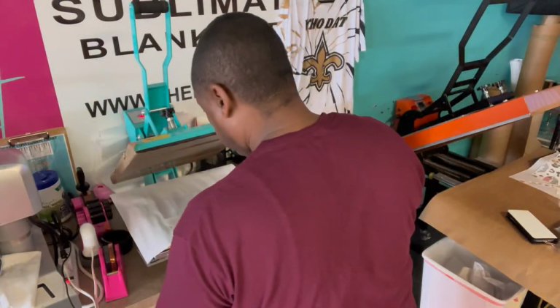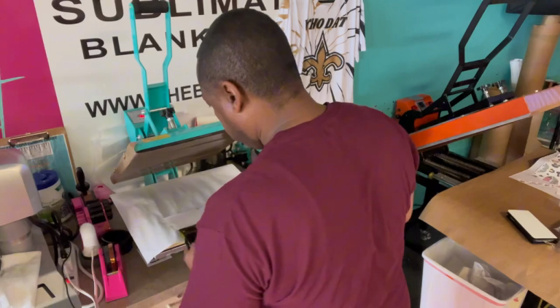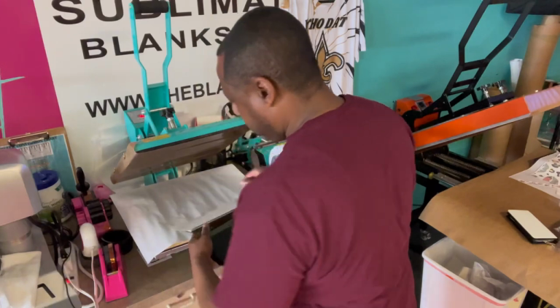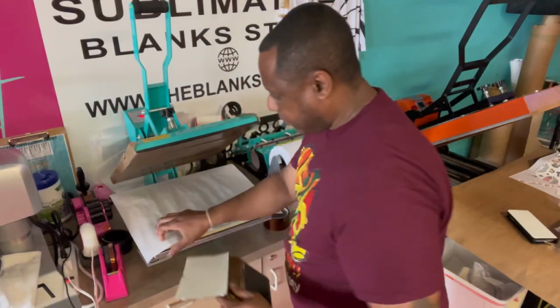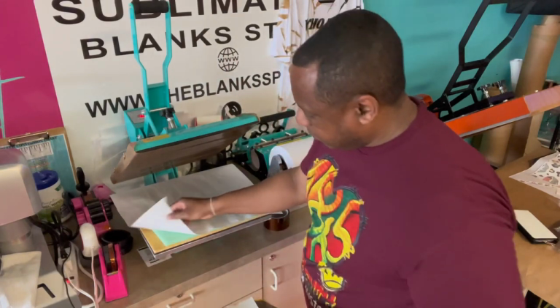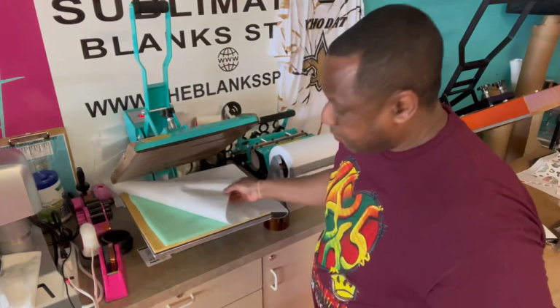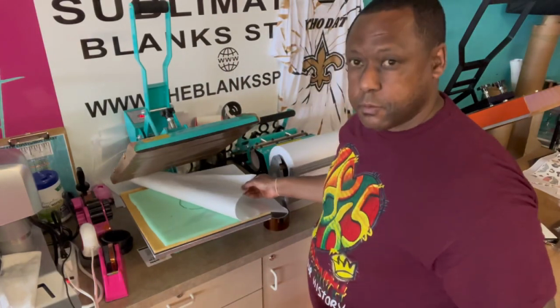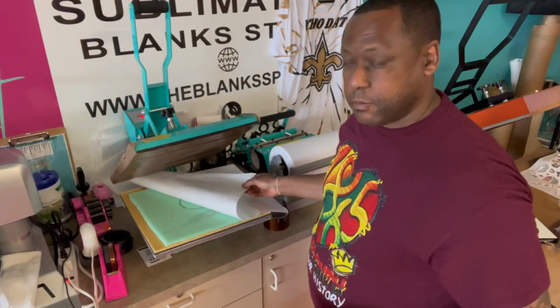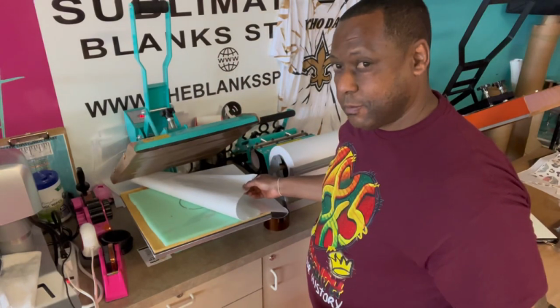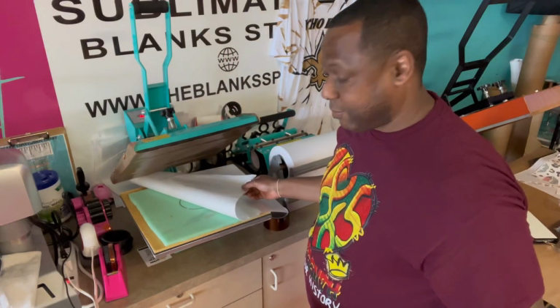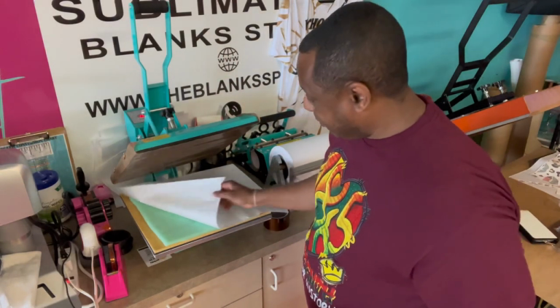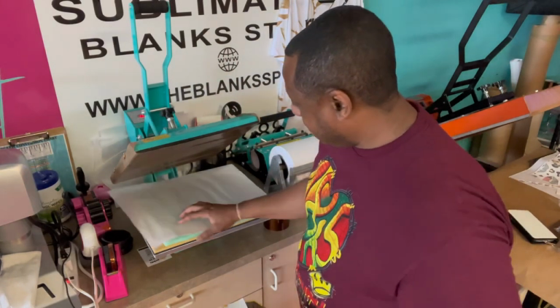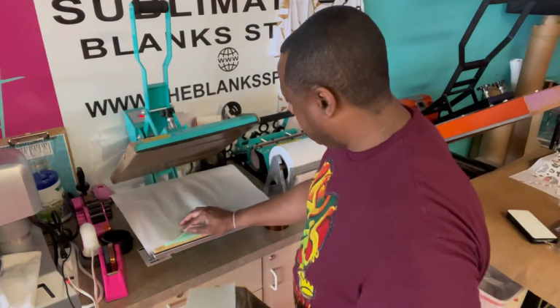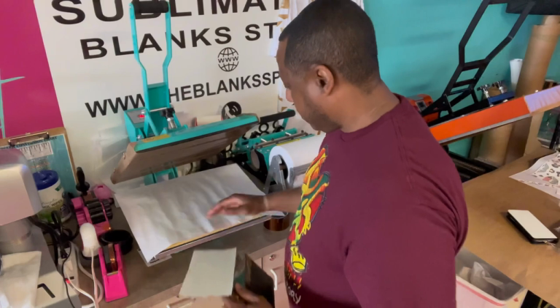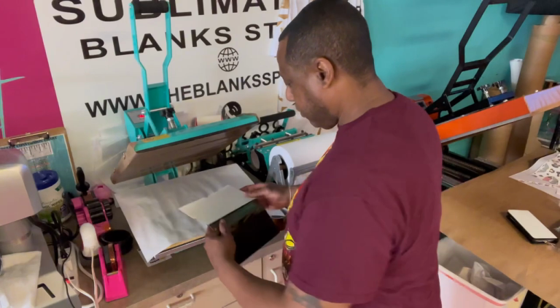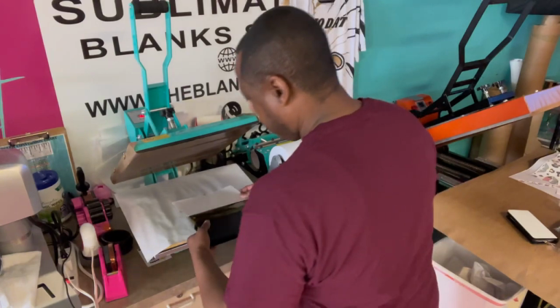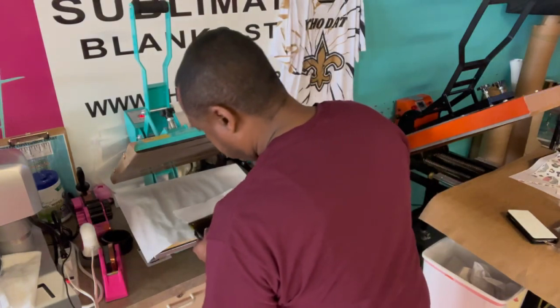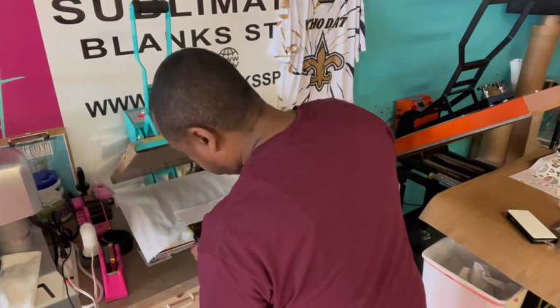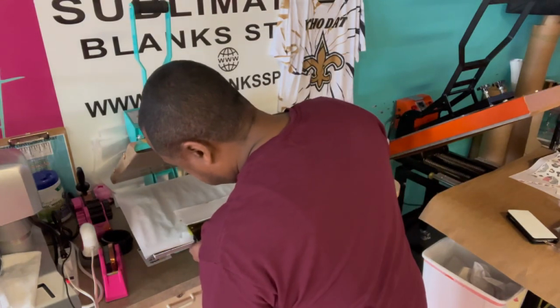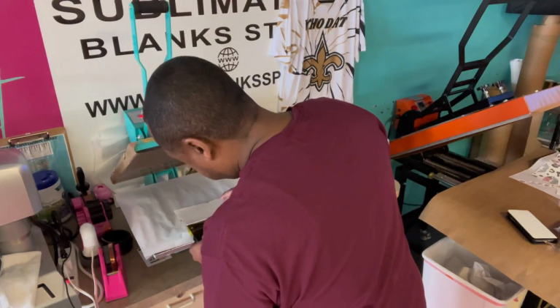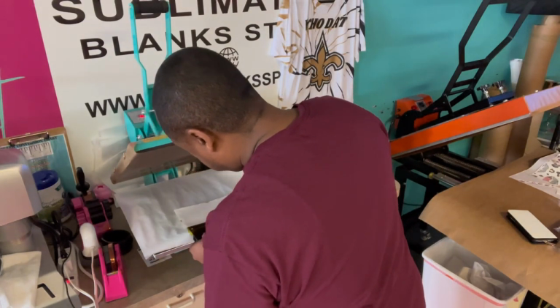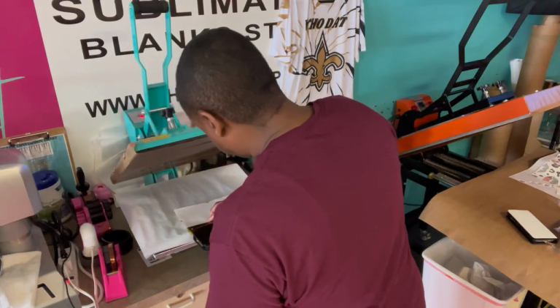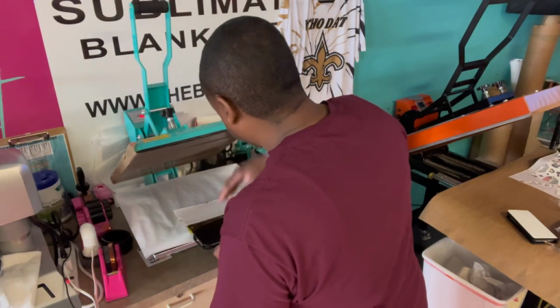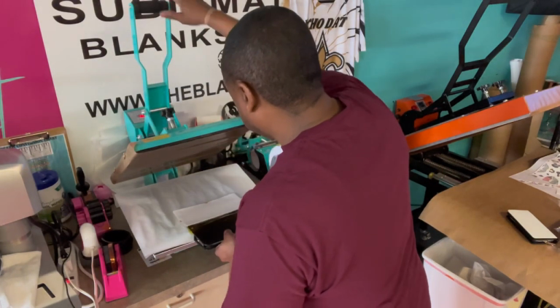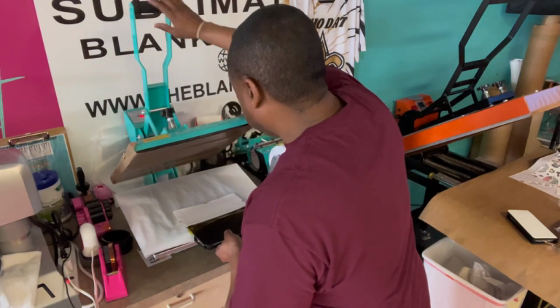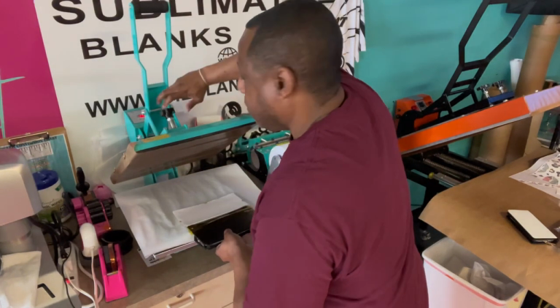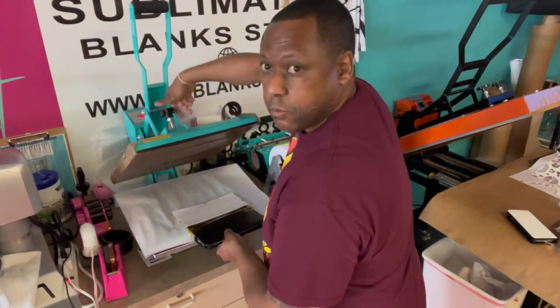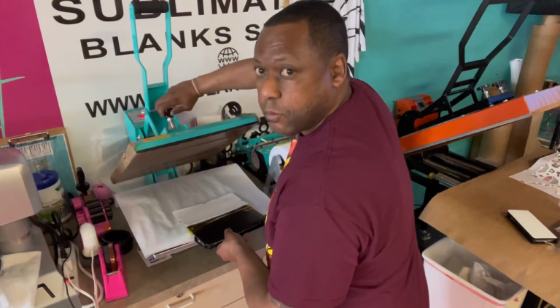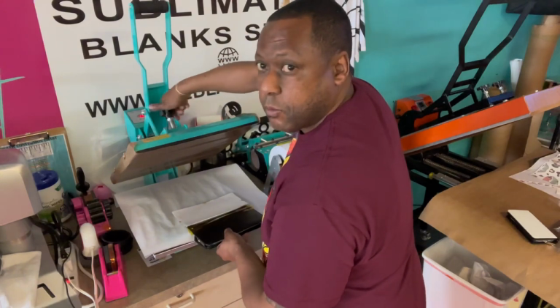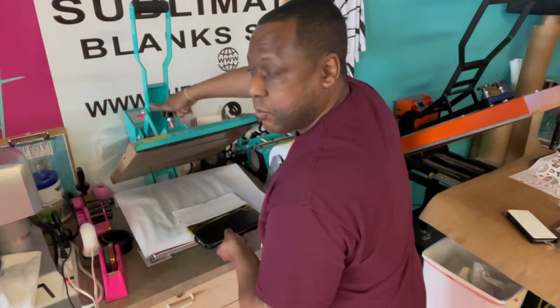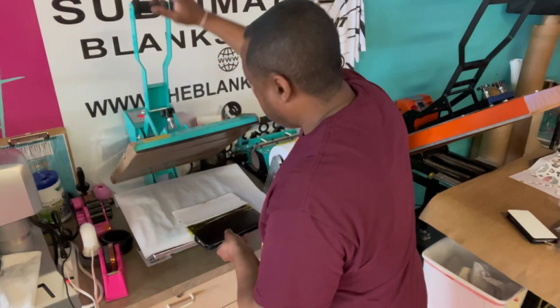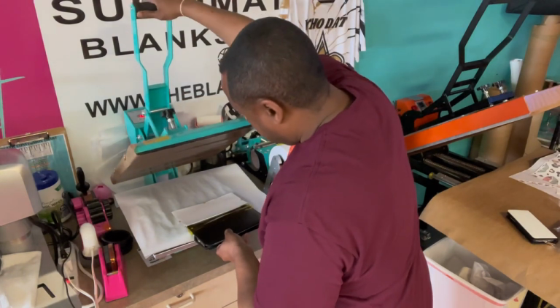I did add a pad so I can get some extra pressure on here because I don't want it to ghost. So now I'm ready to press. I recommend medium pressure when you're pressing this just to make sure you get a great transfer.